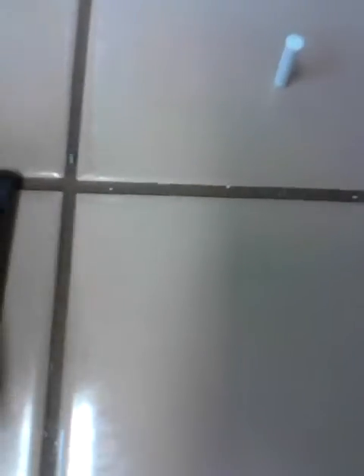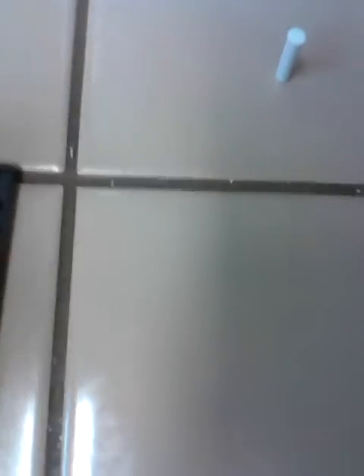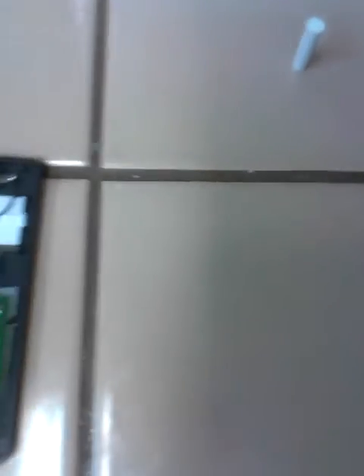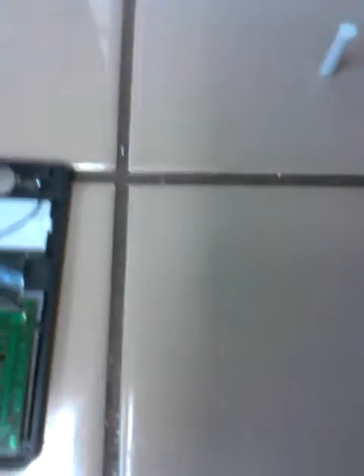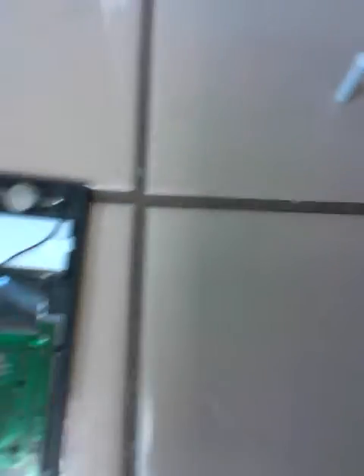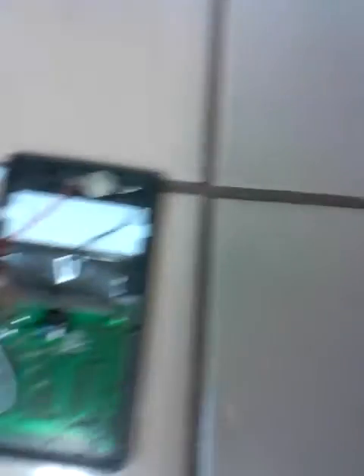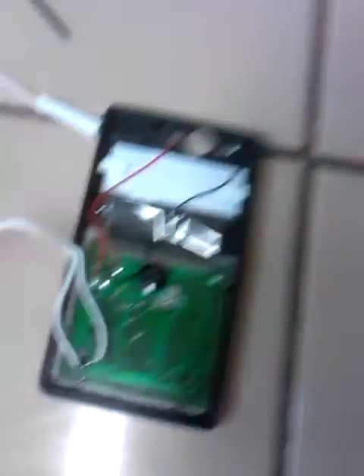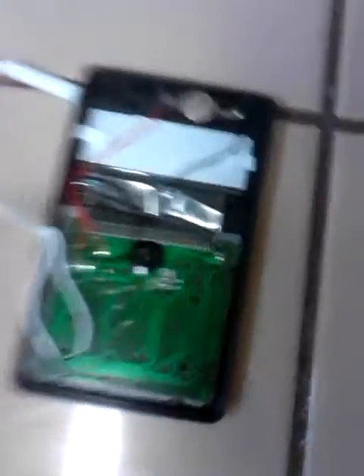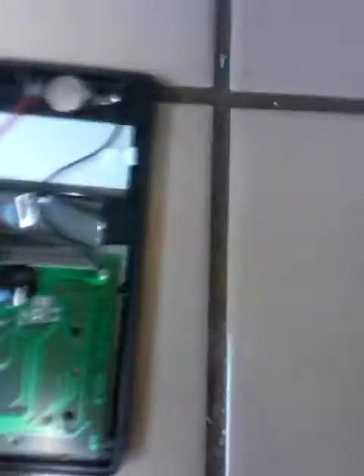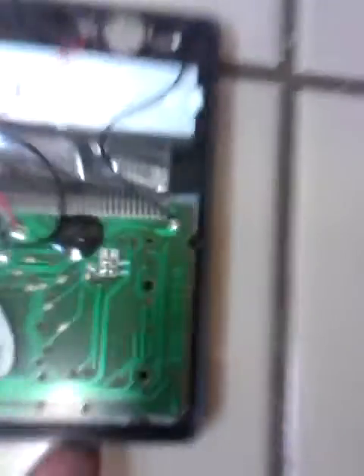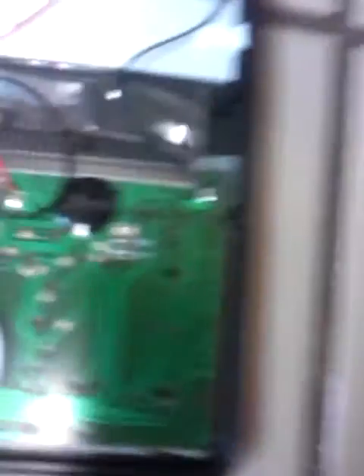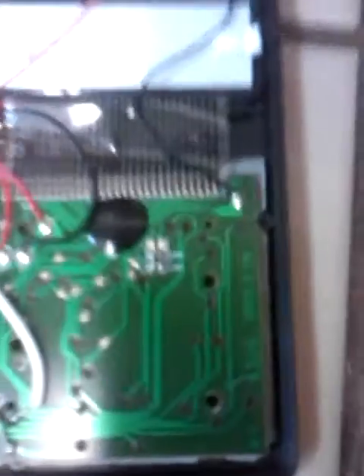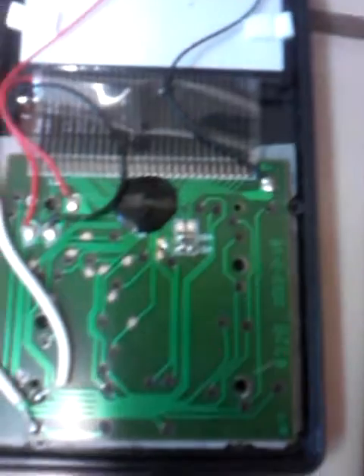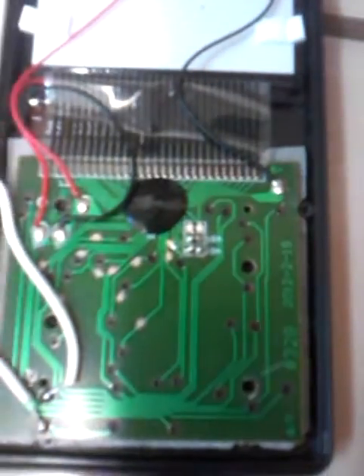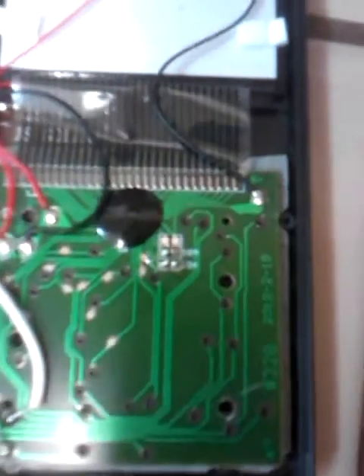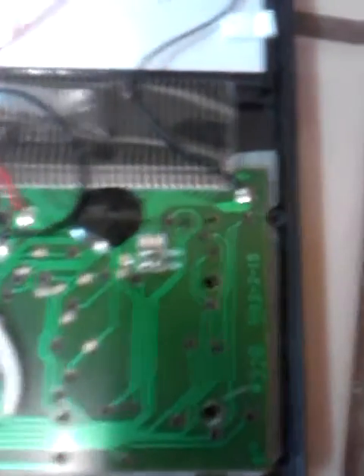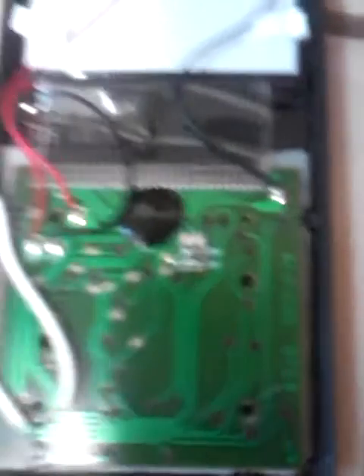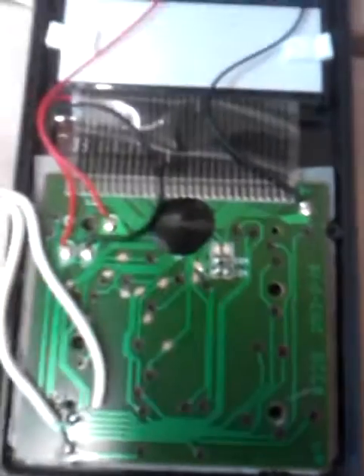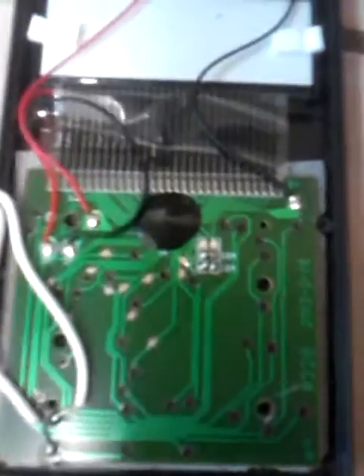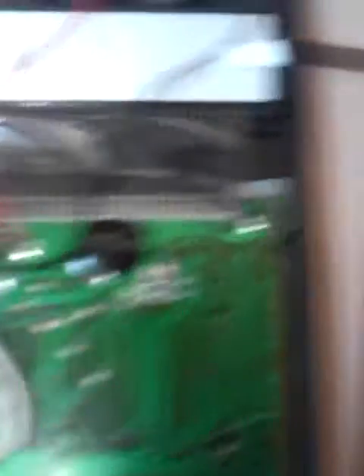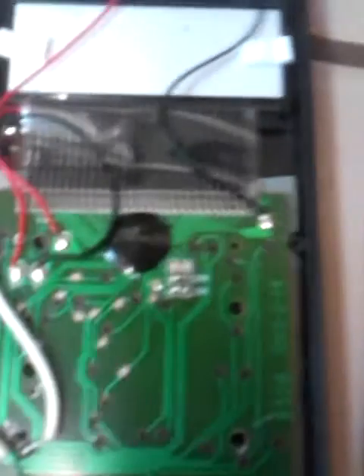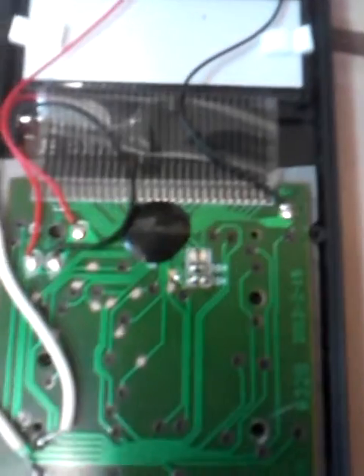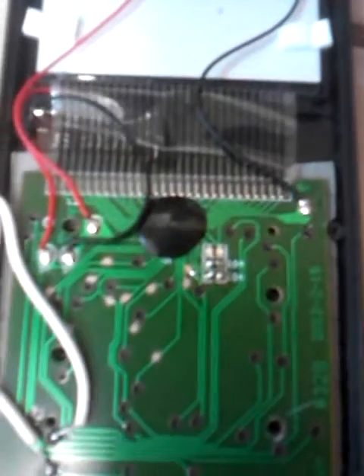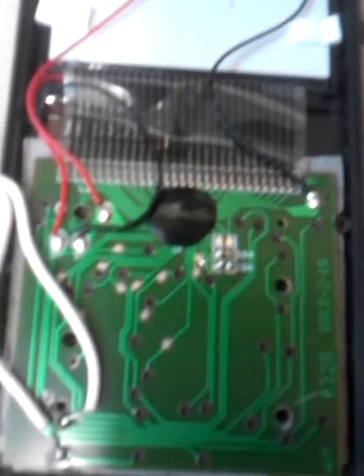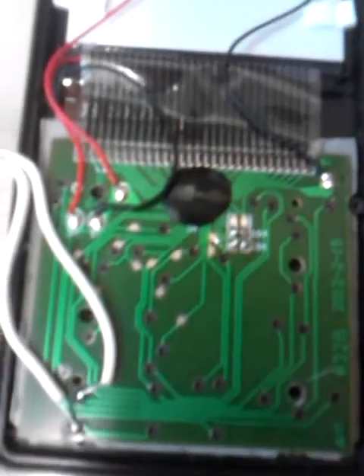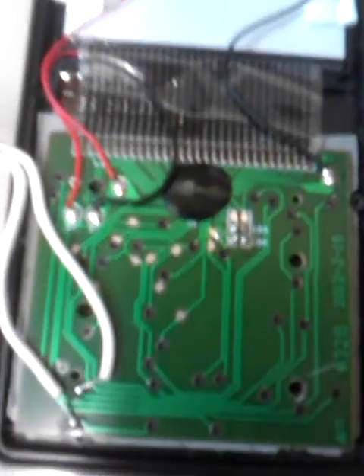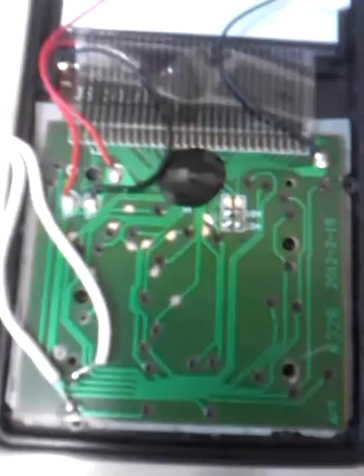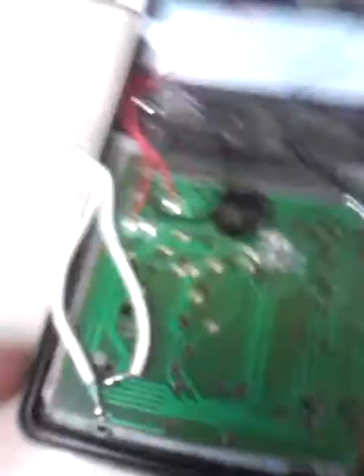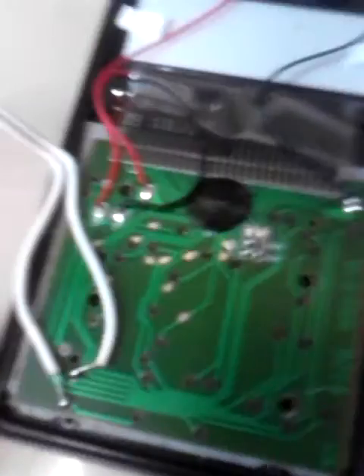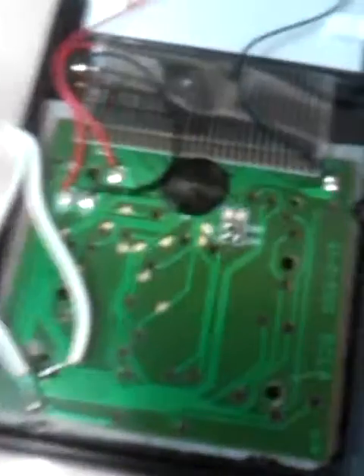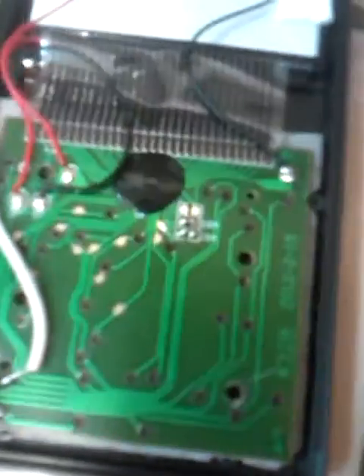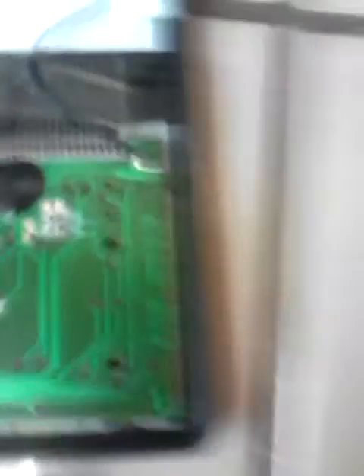So first thing you want is a circuit board like that. If yours has a paper circuit board then you can't use it obviously.